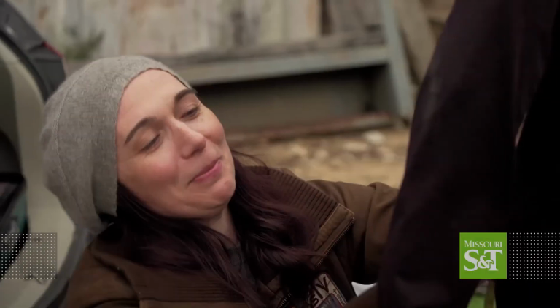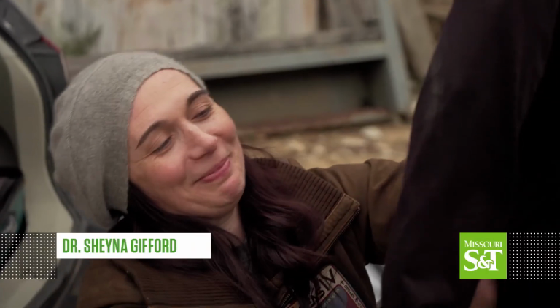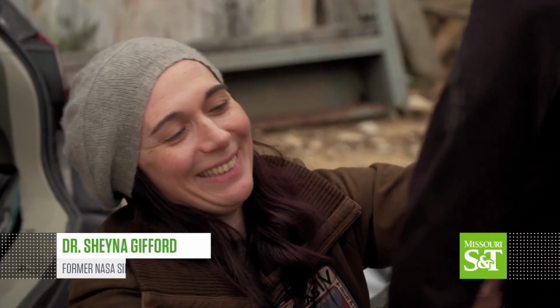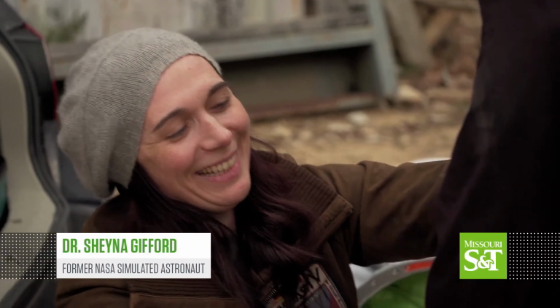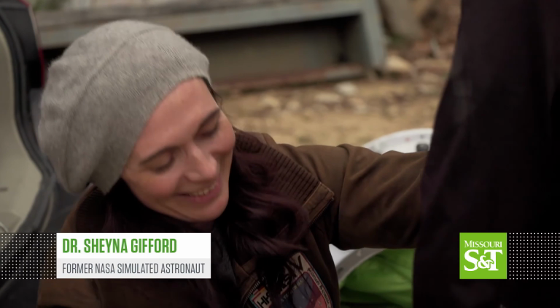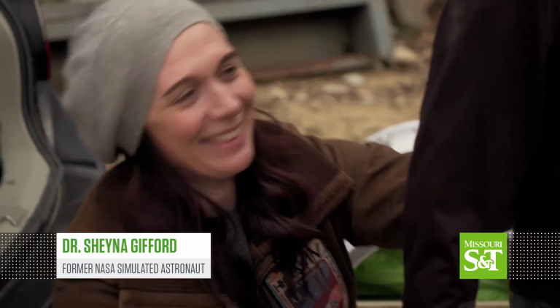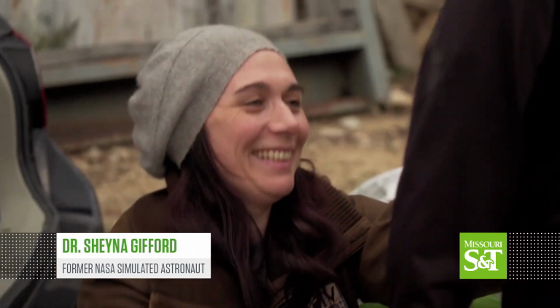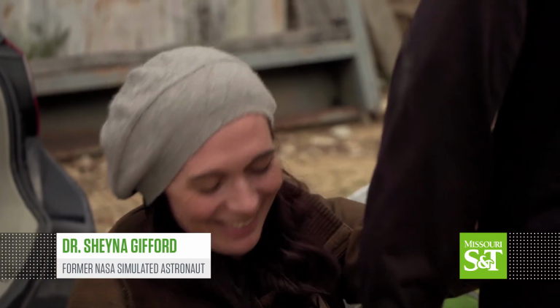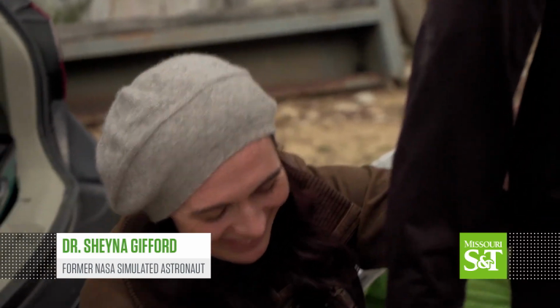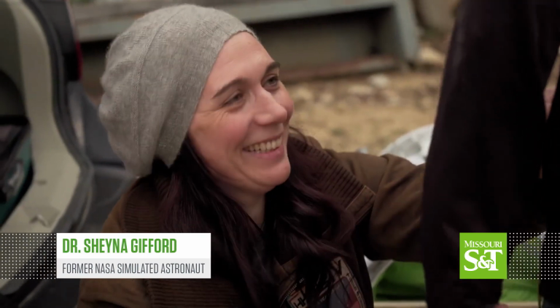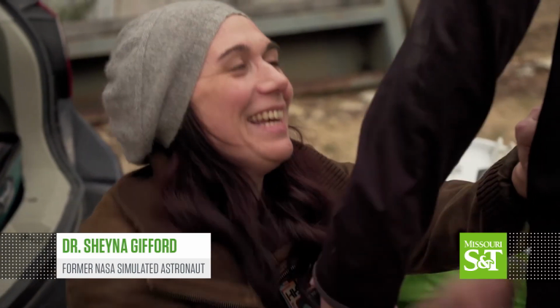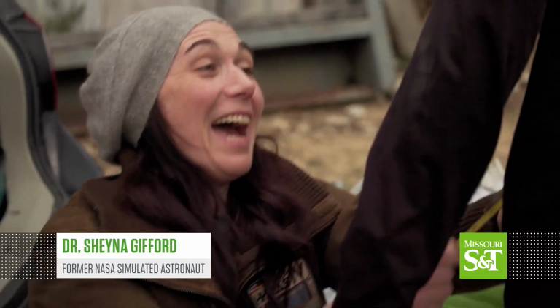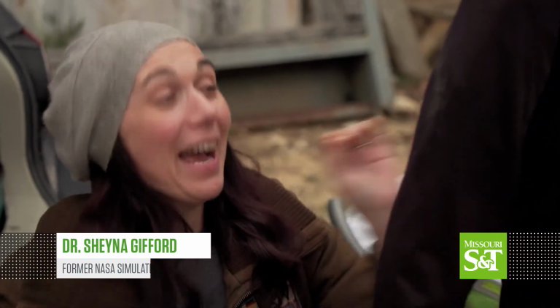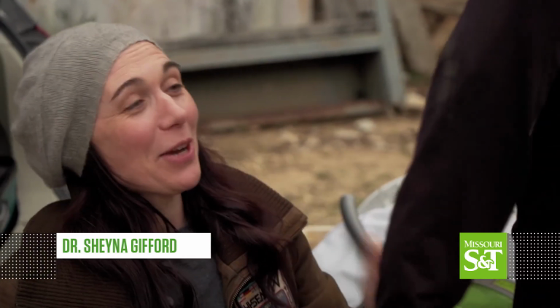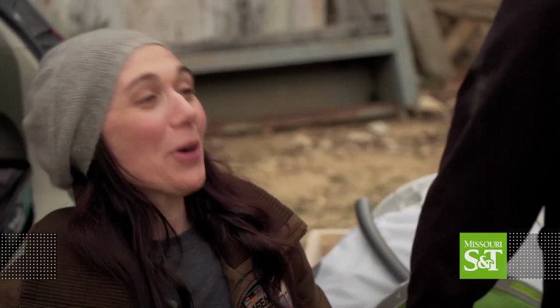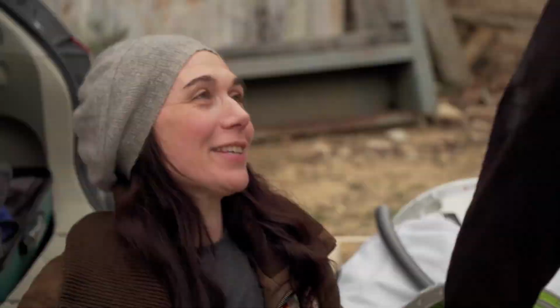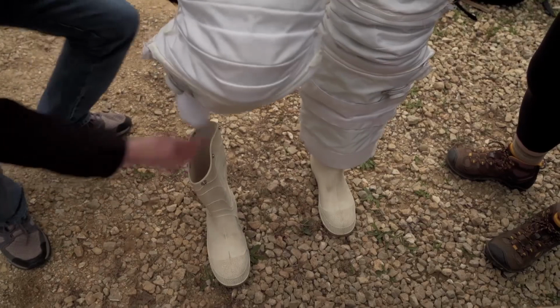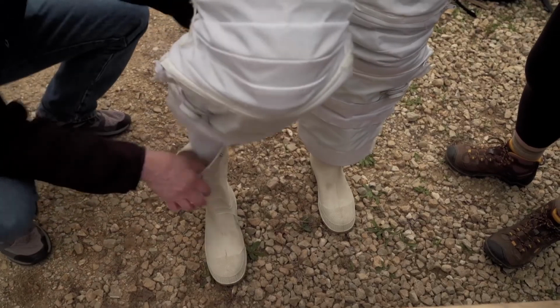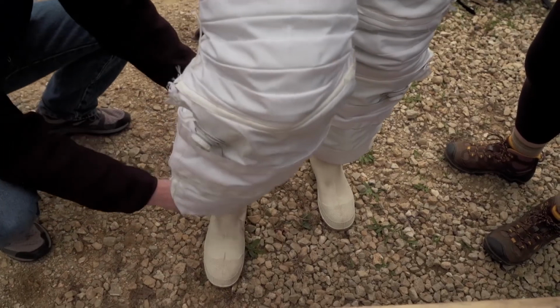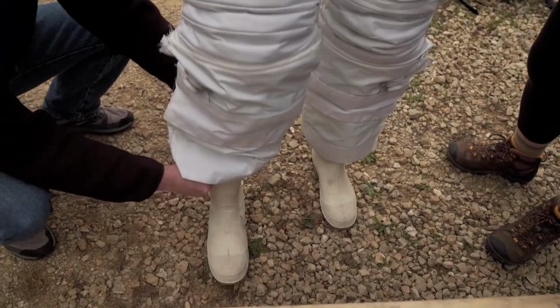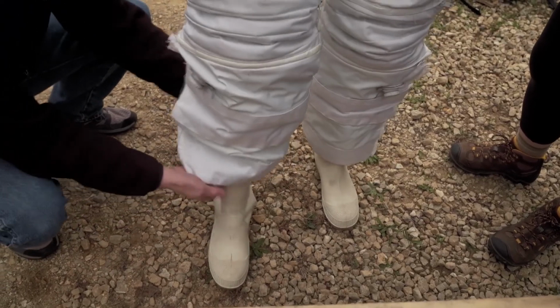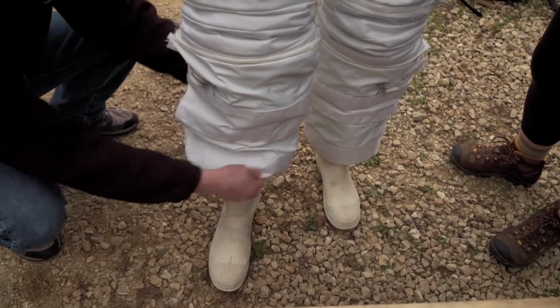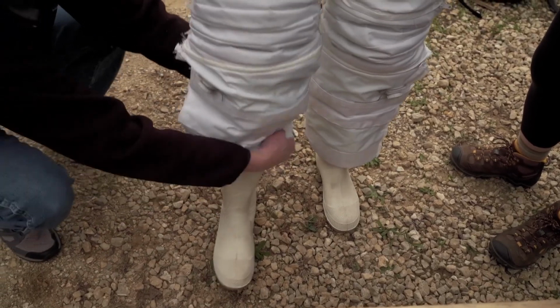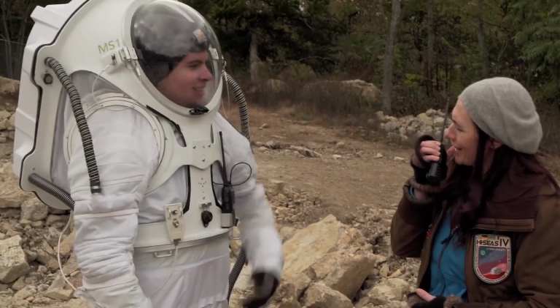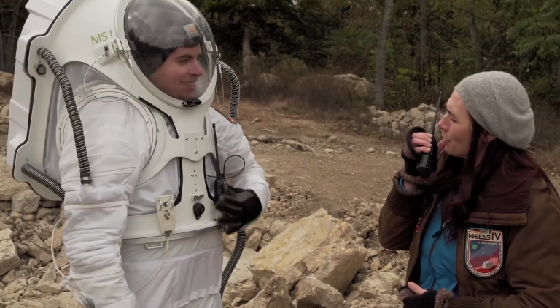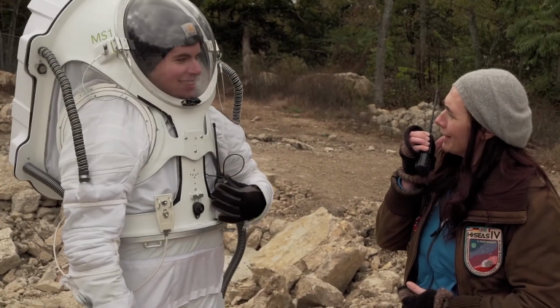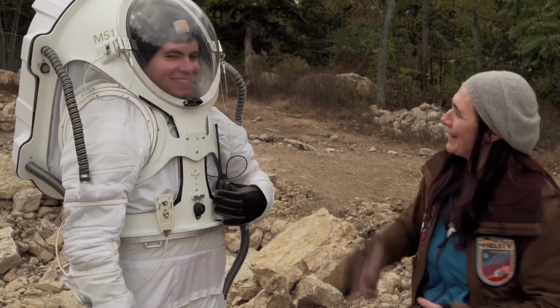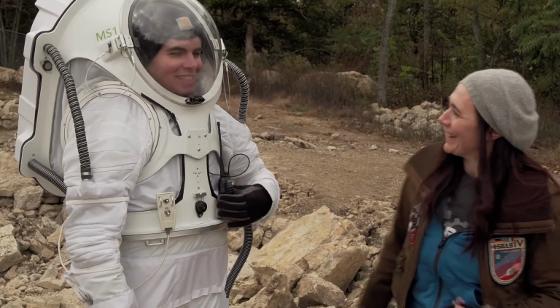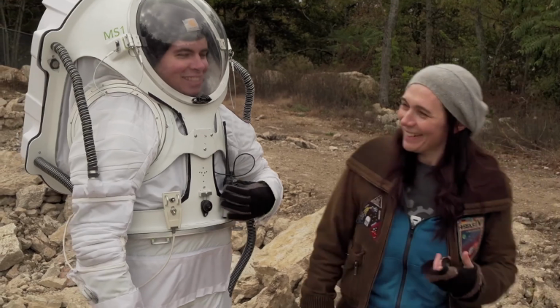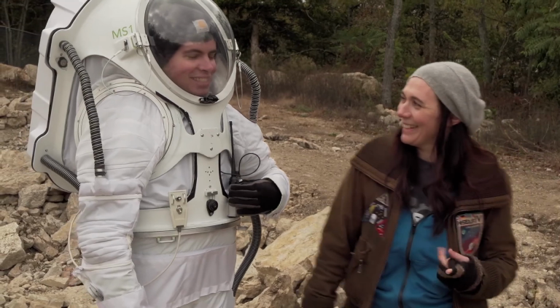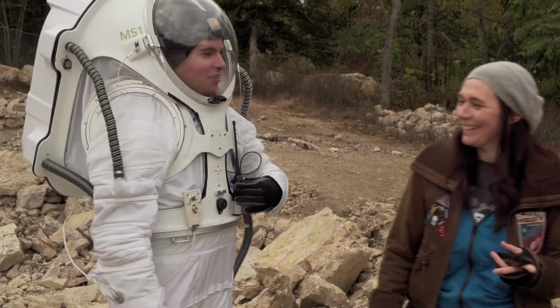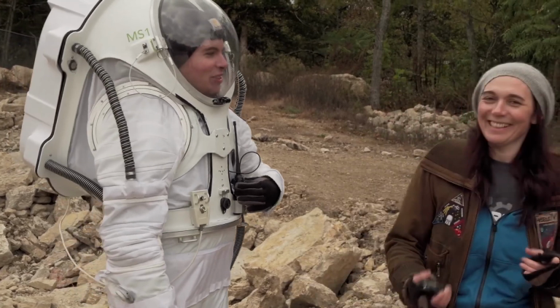We're here because we're working with the students from the Missouri S&T Rover team on how to best use our Mars suit on a simulated Mars. Earth to Mars, you lost your pants. Does that happen to you often? Not very often, no.